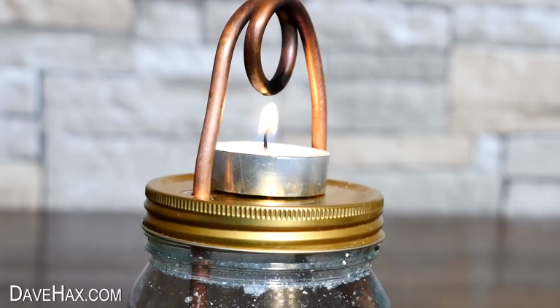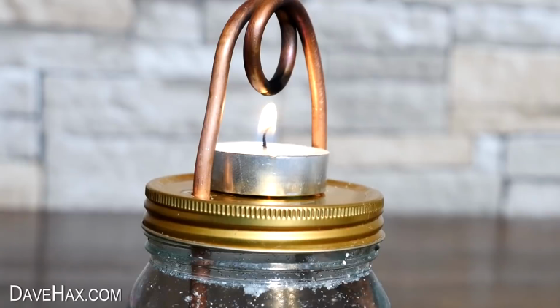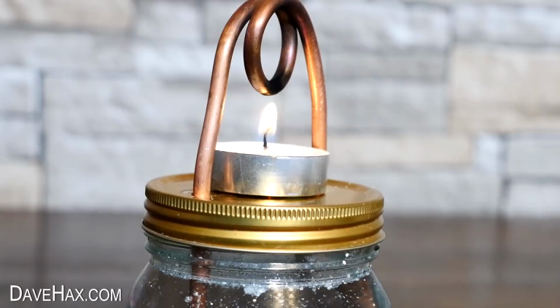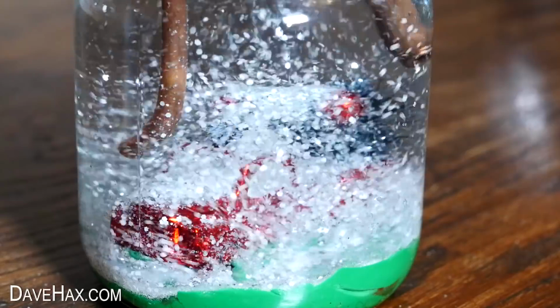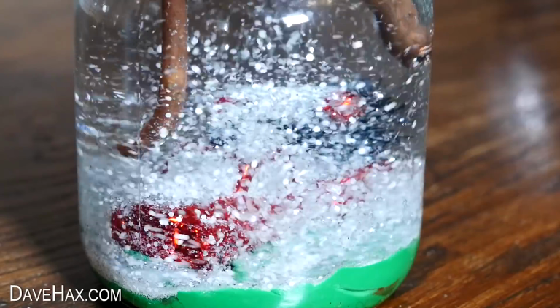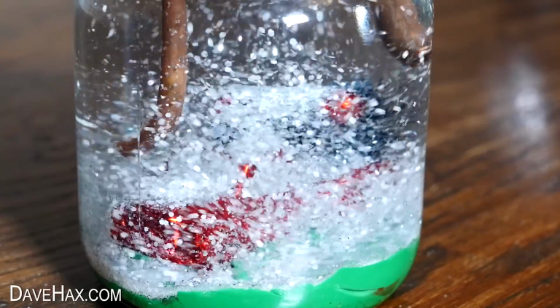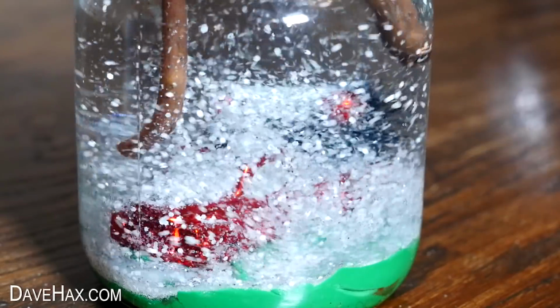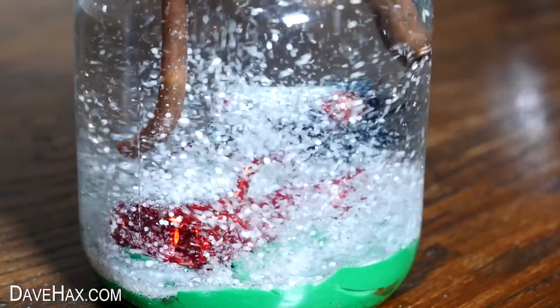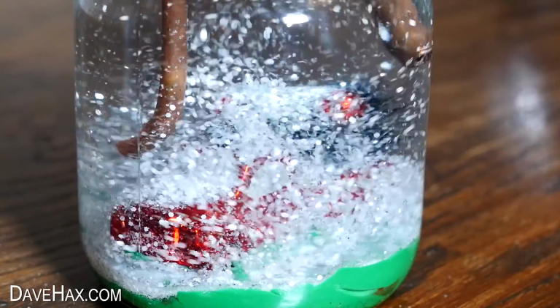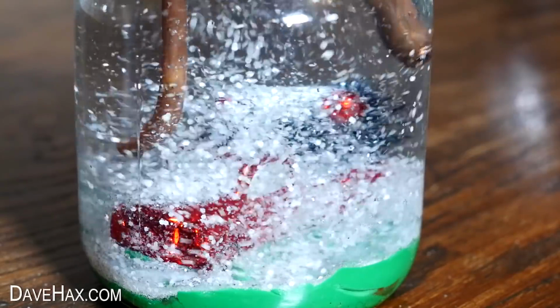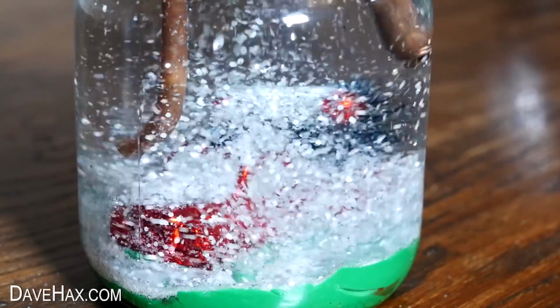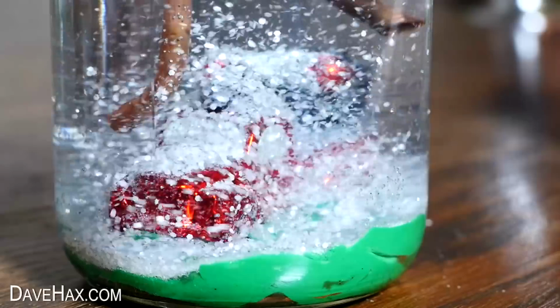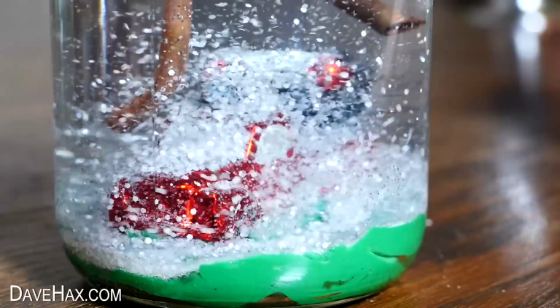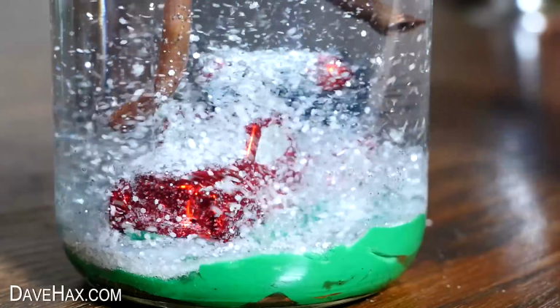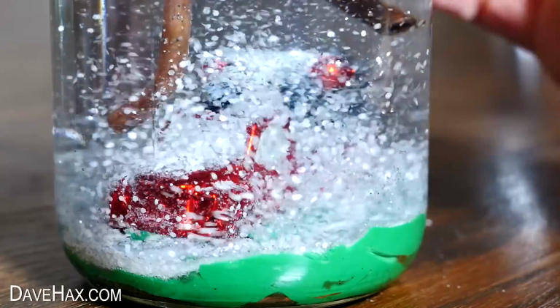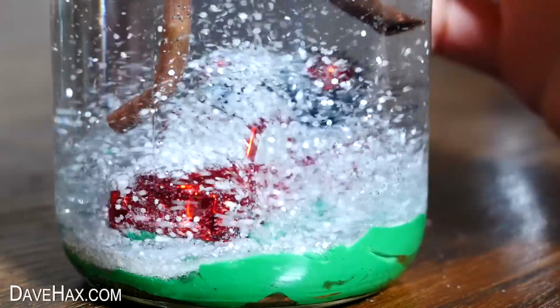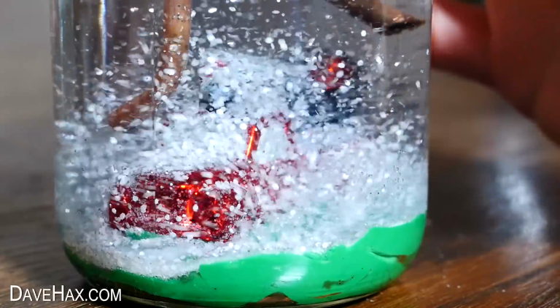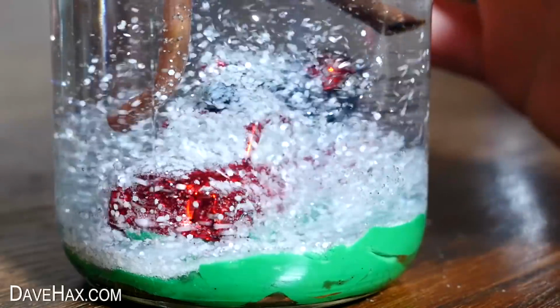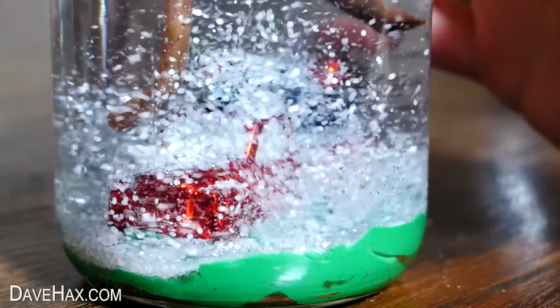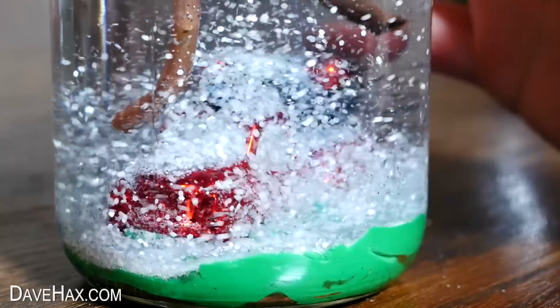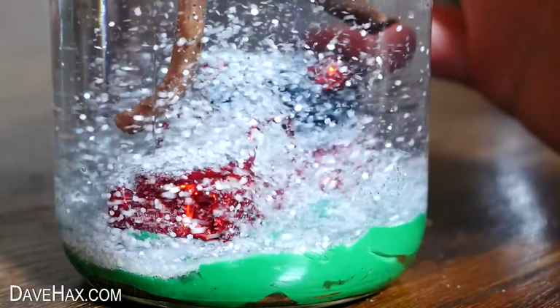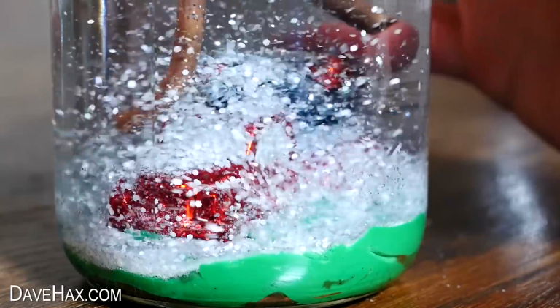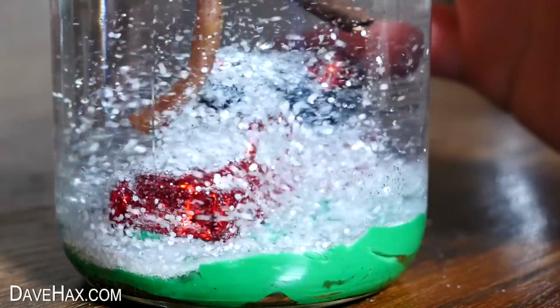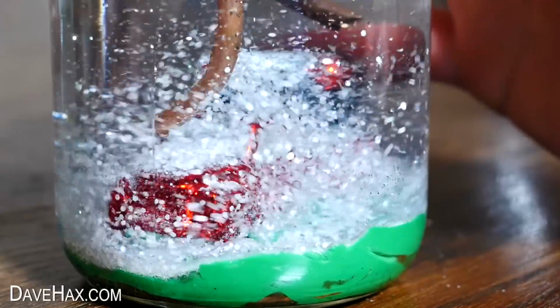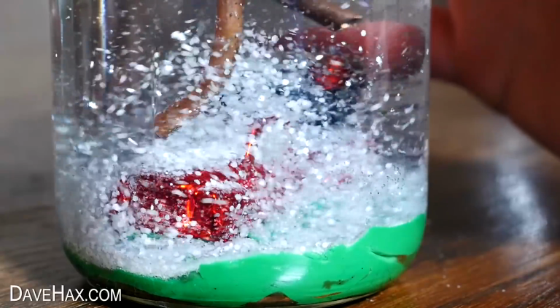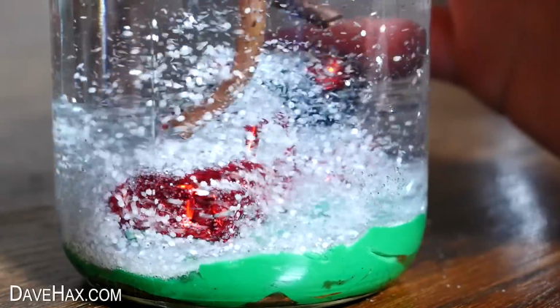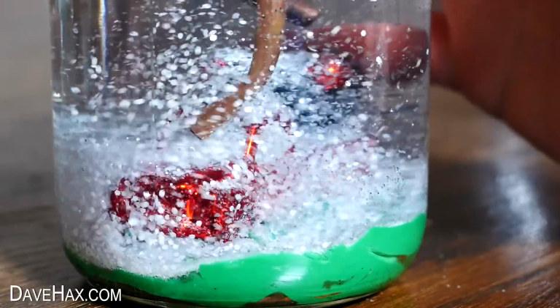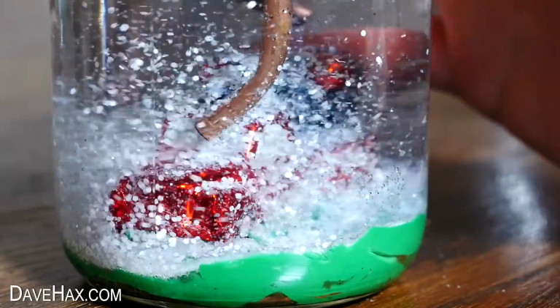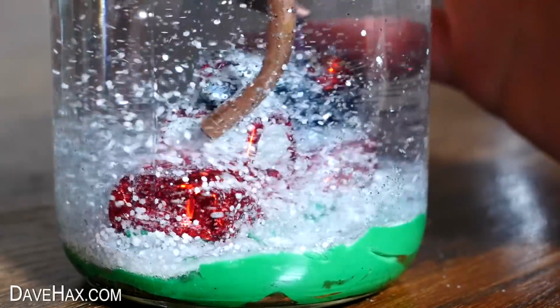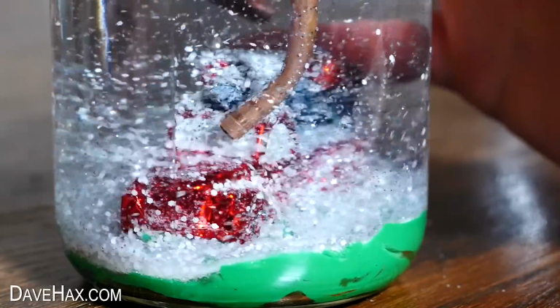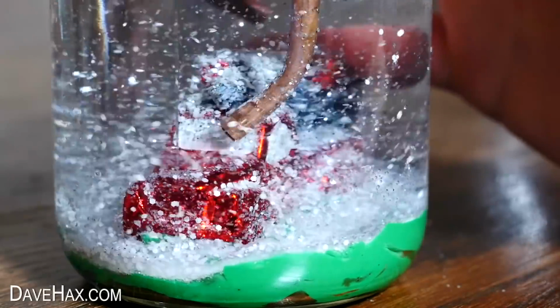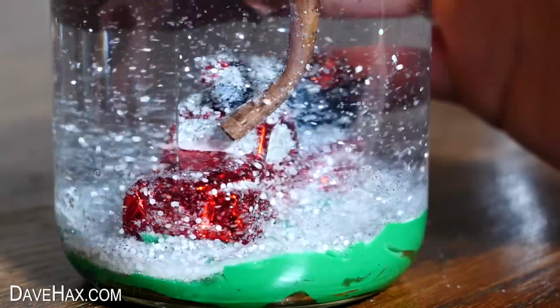If you get snow building up at one point, like on the bonnet here, you can rotate the lid to move the pipes and change the flow path.